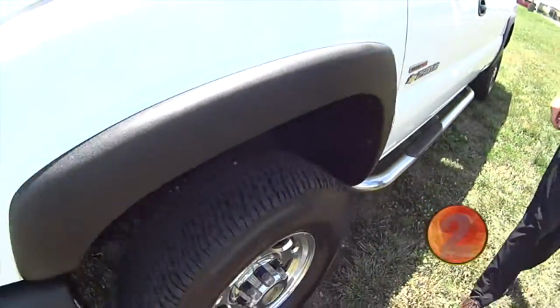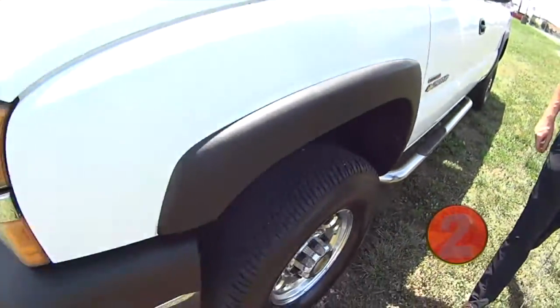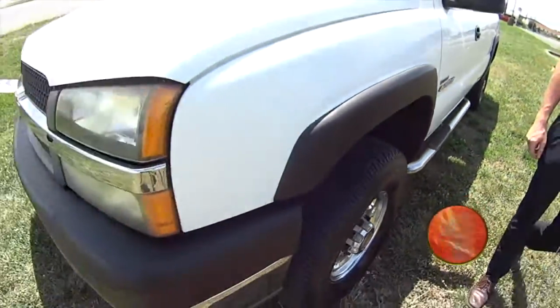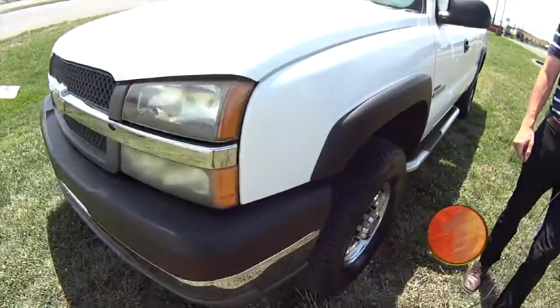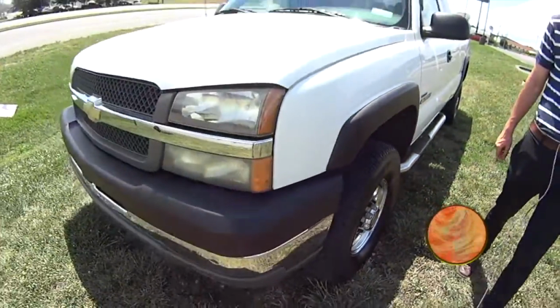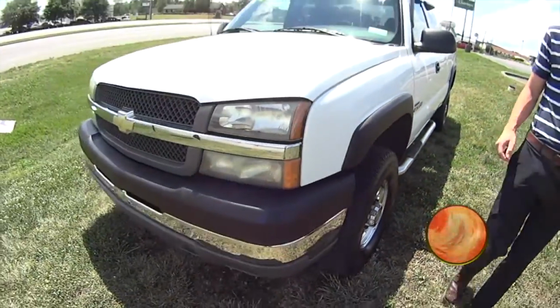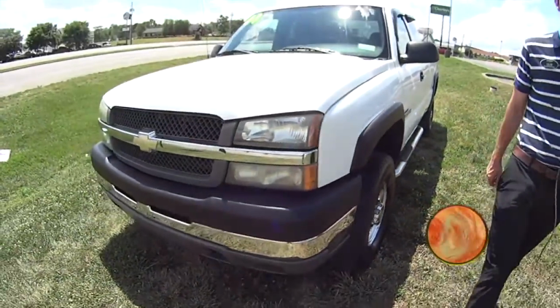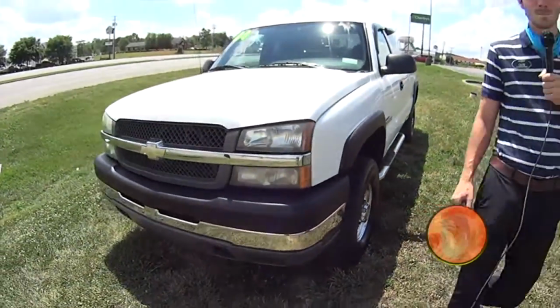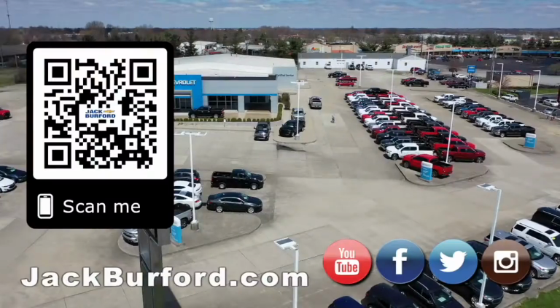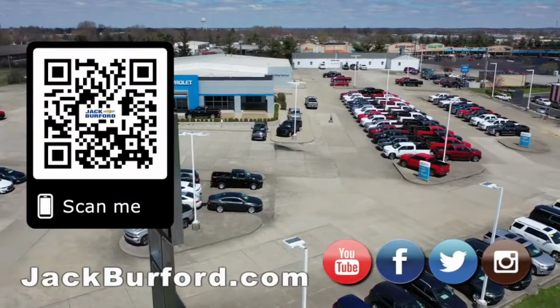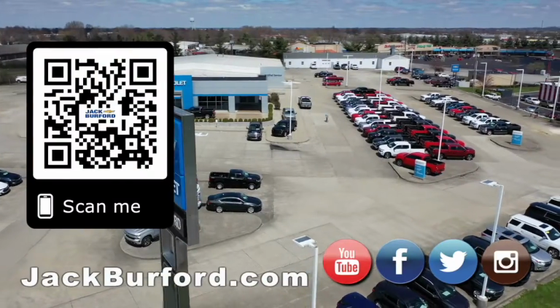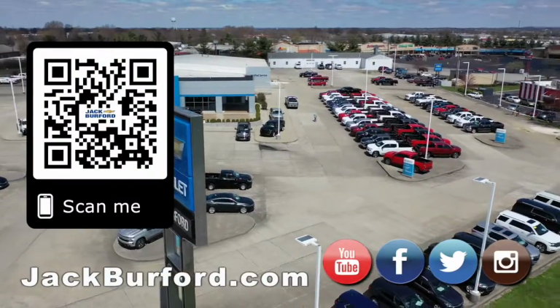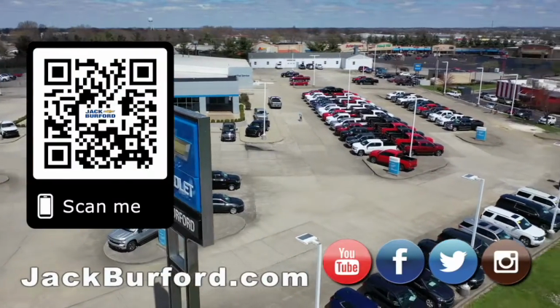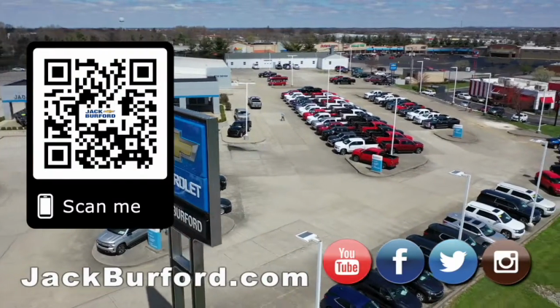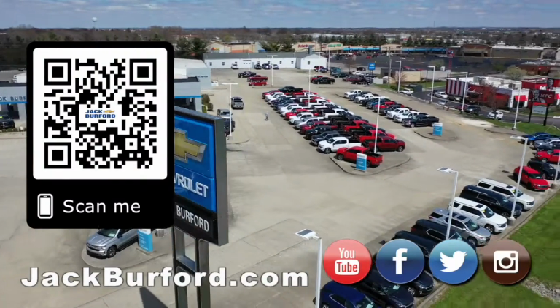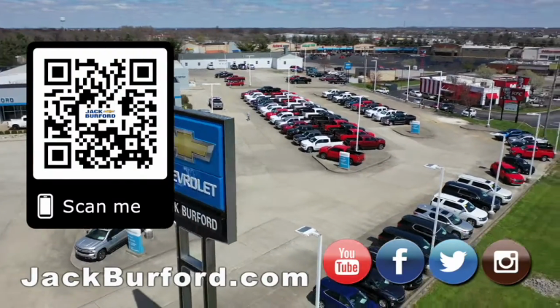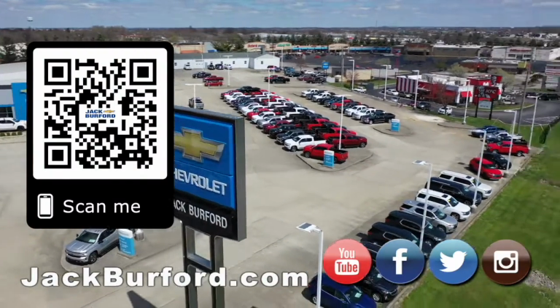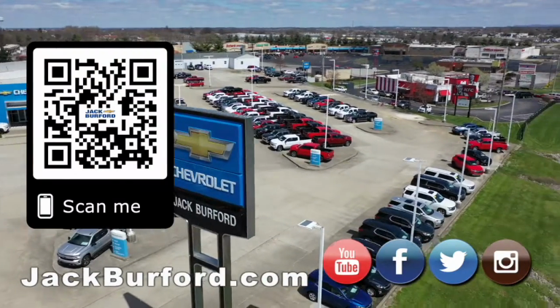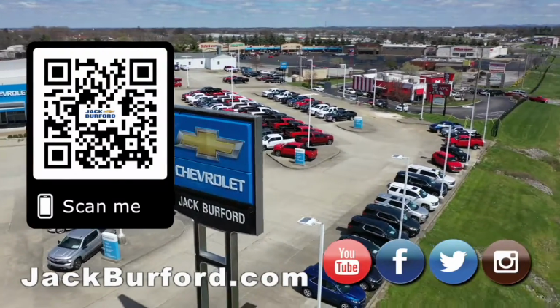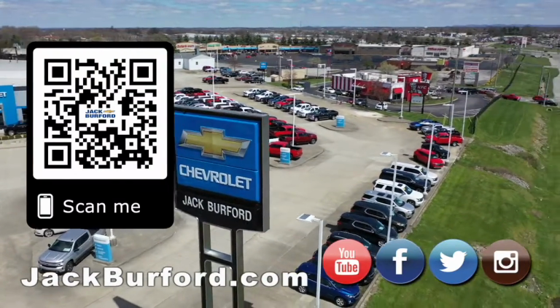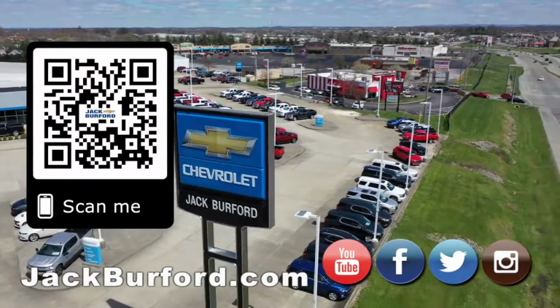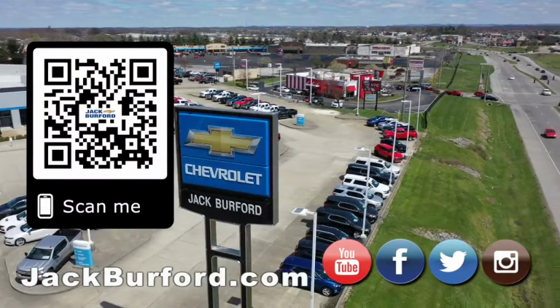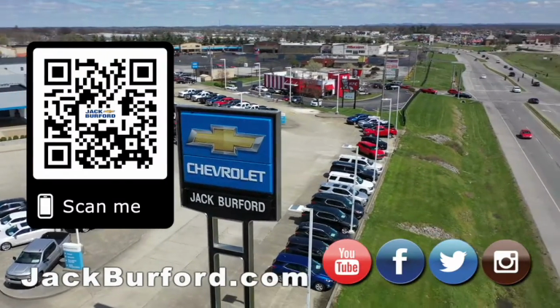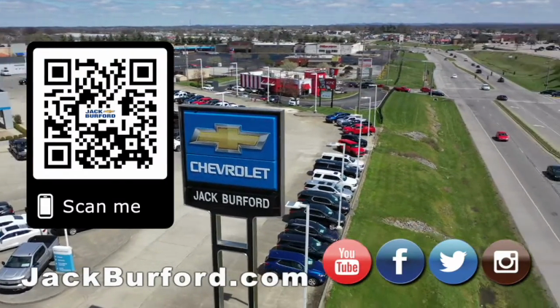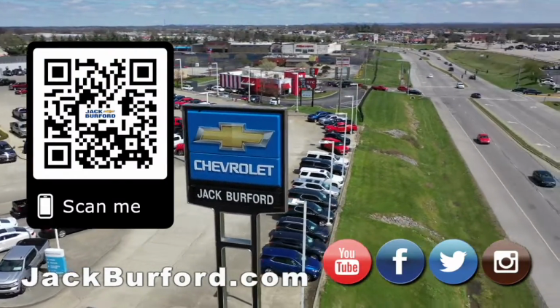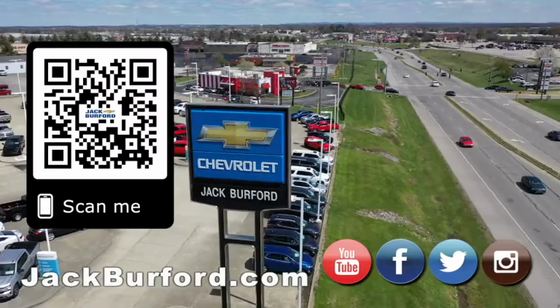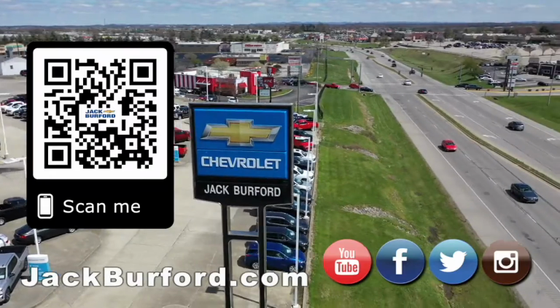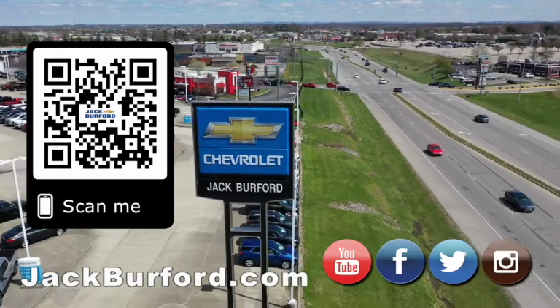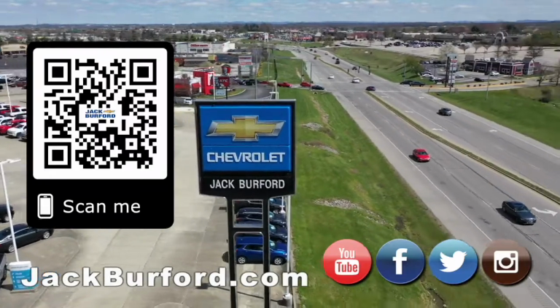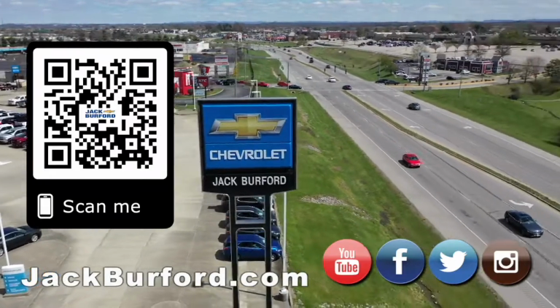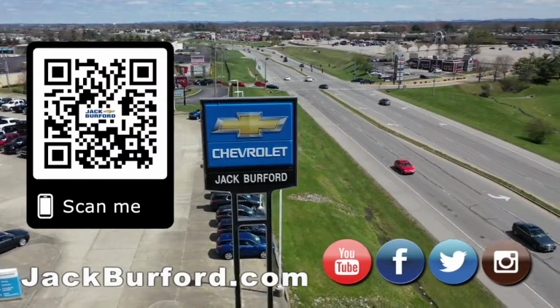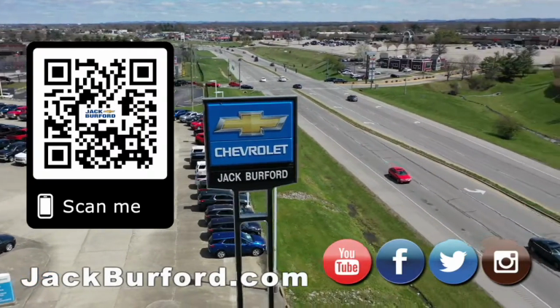Come see us at Jack Burford Chevrolet — why would you buy a vehicle anywhere else? Make sure to visit us at jackburford.com and subscribe to our YouTube channel.